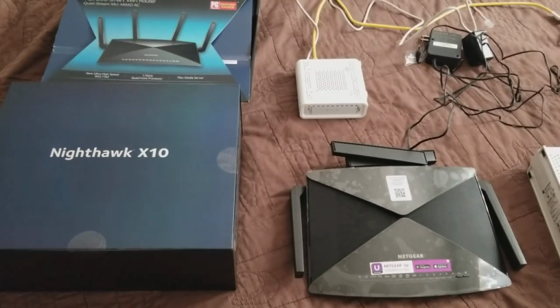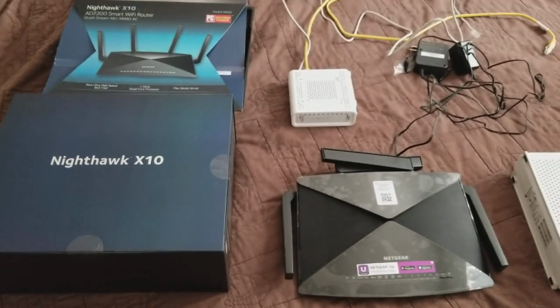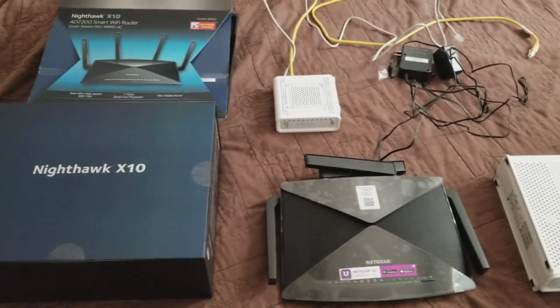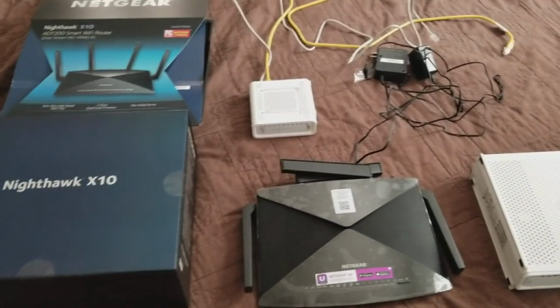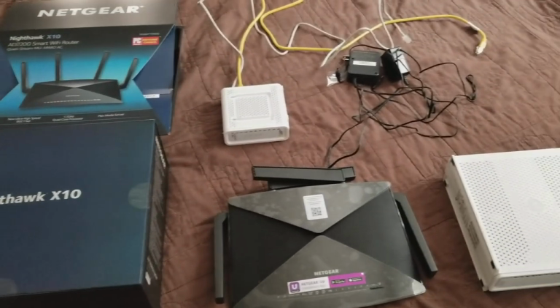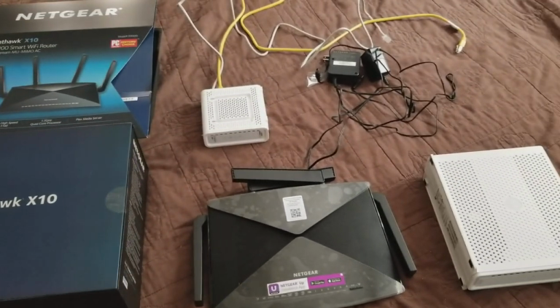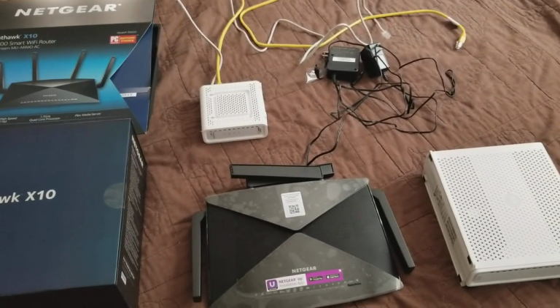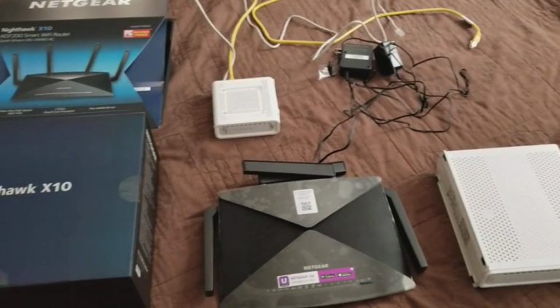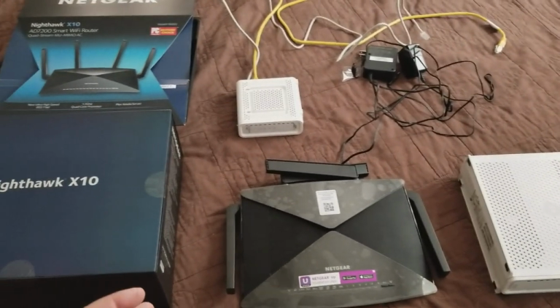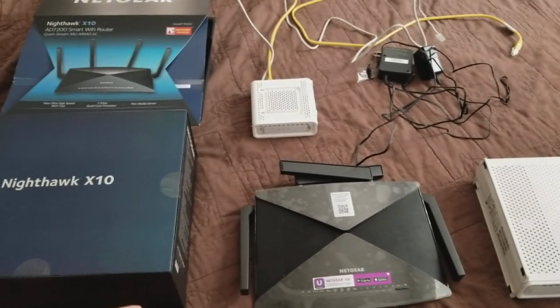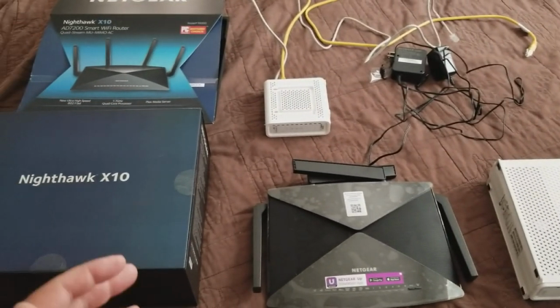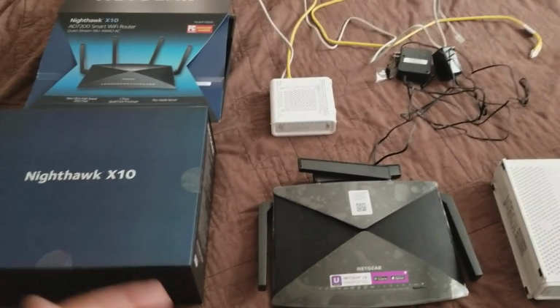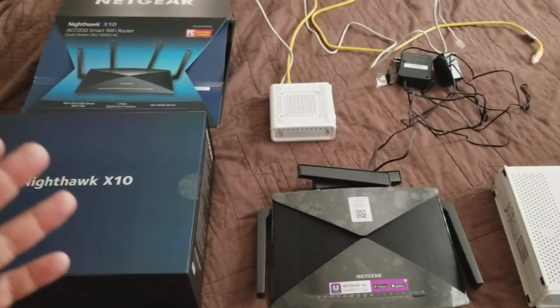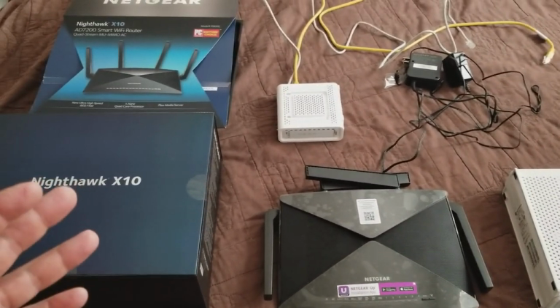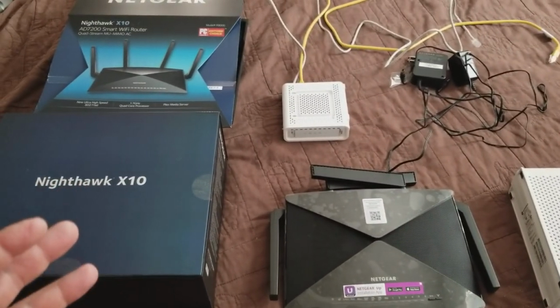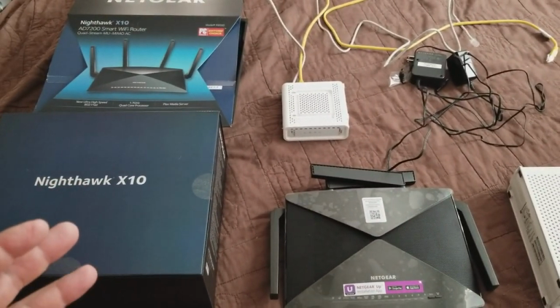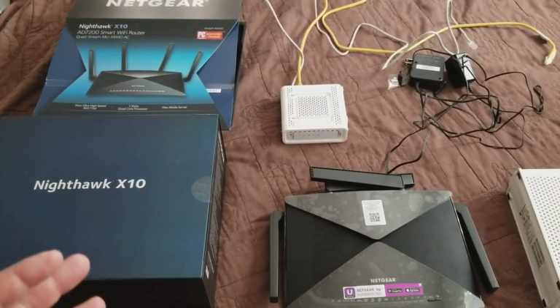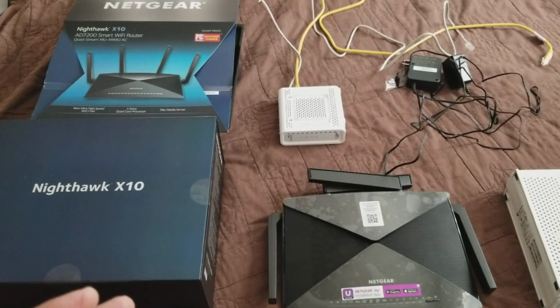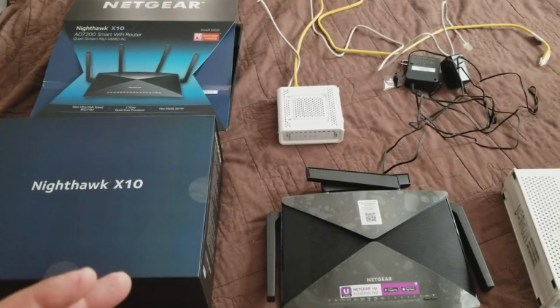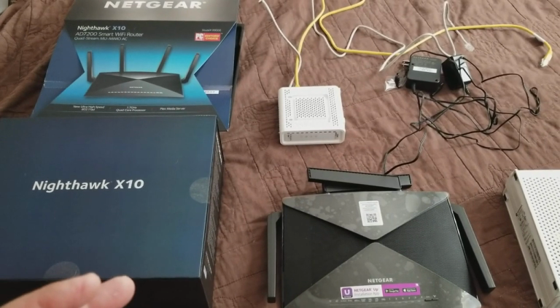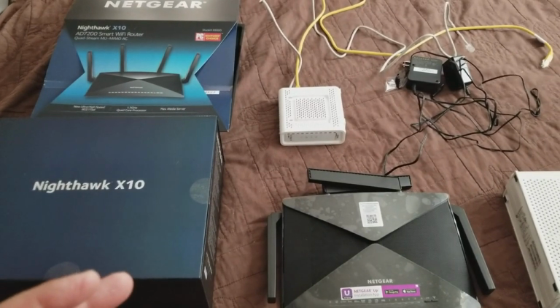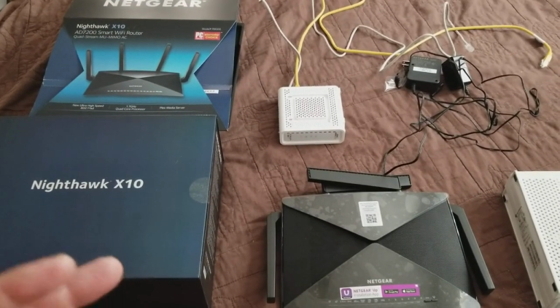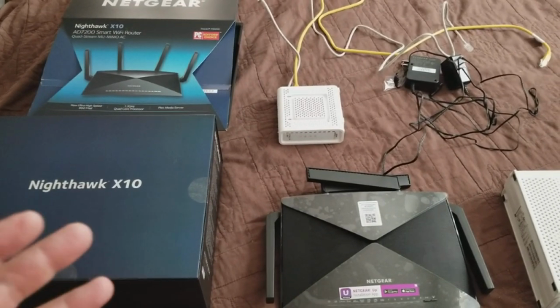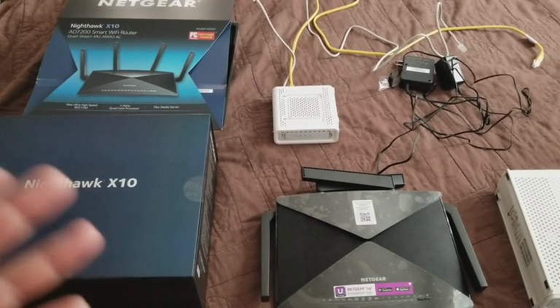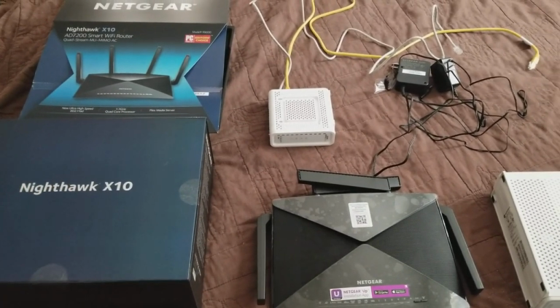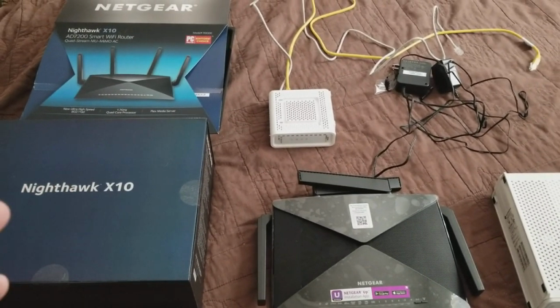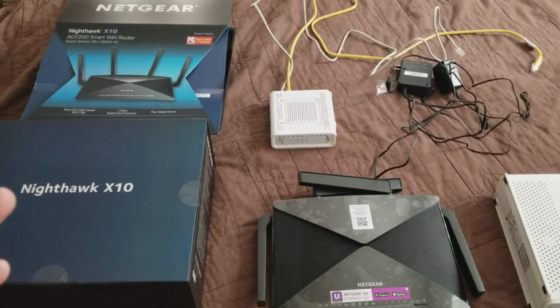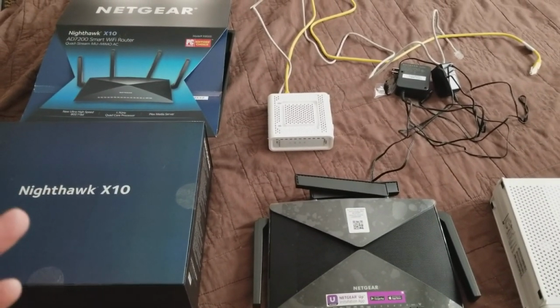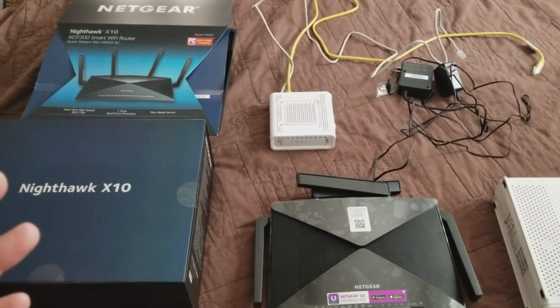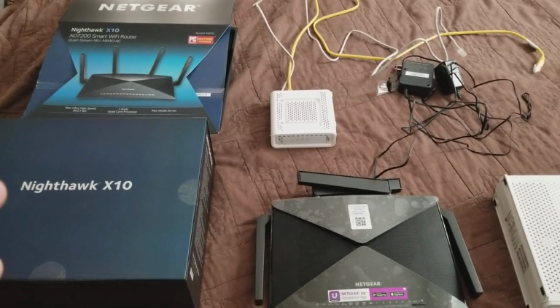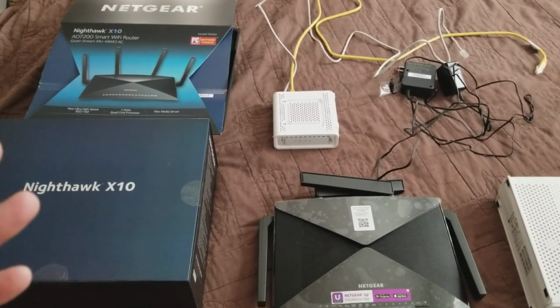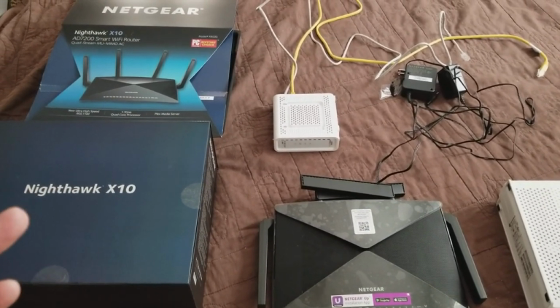What's up guys? This is Inside Tech and I have a story for you that you're going to find useful. So with Xfinity, Comcast, whatever you want to call them, they're kind of a pain.